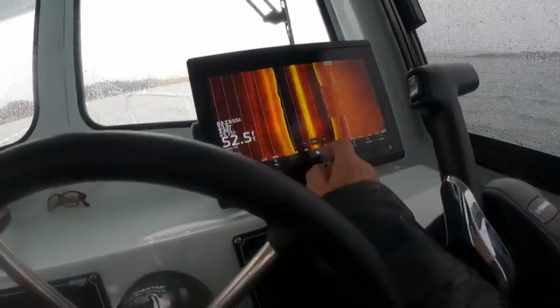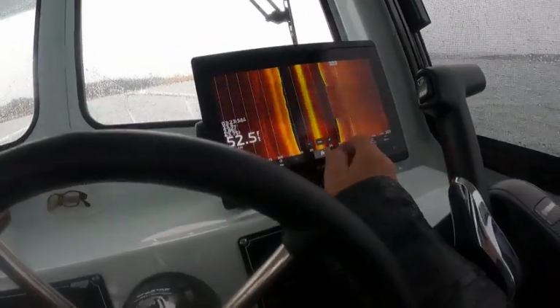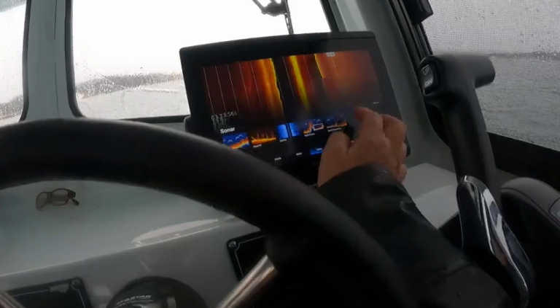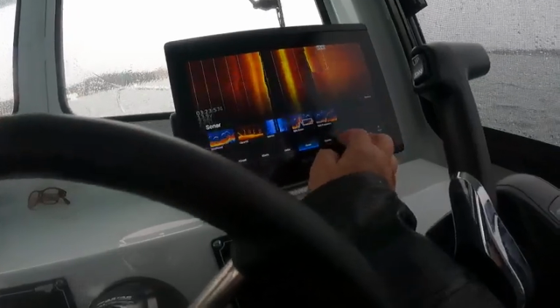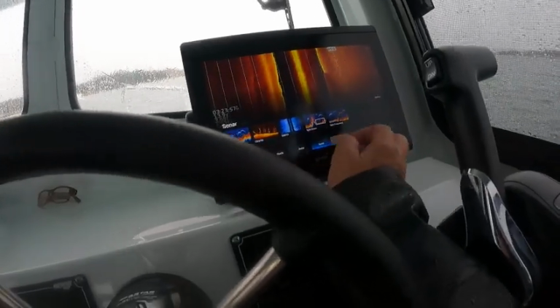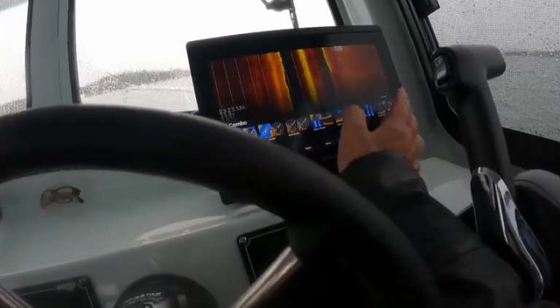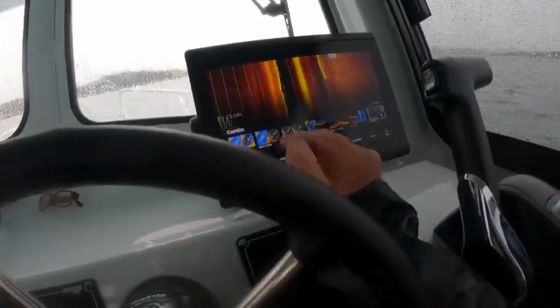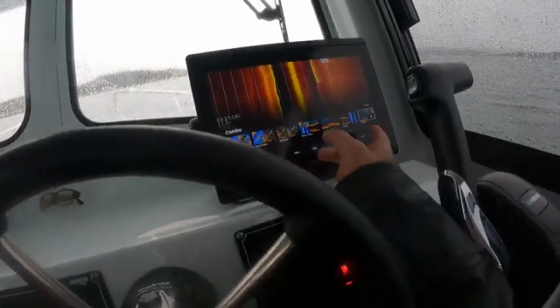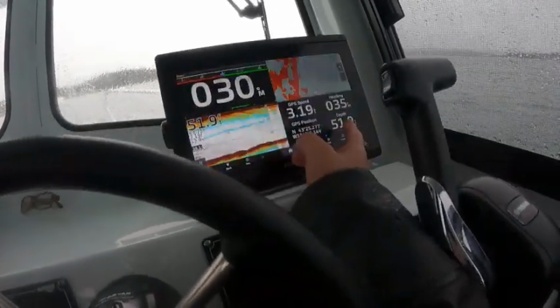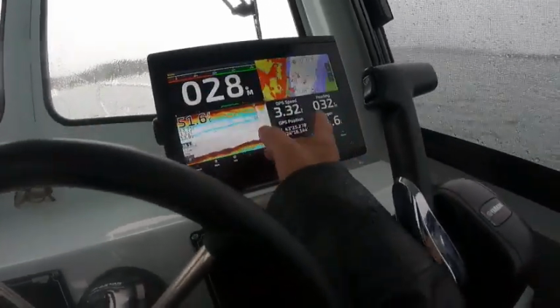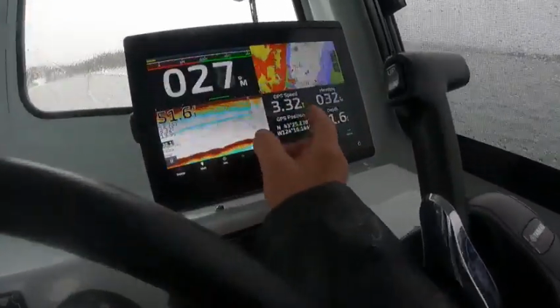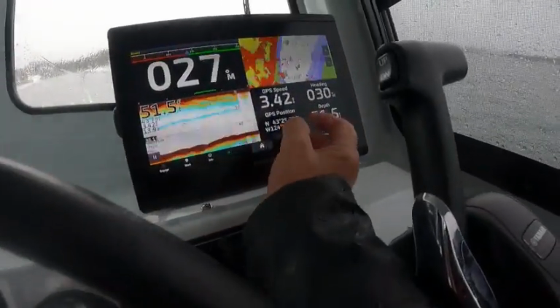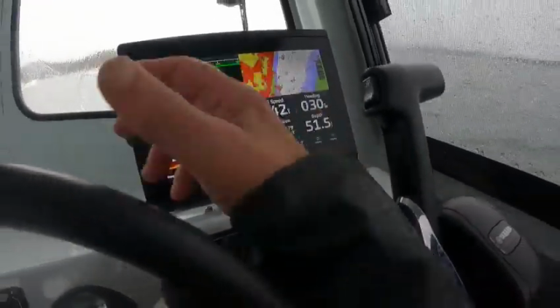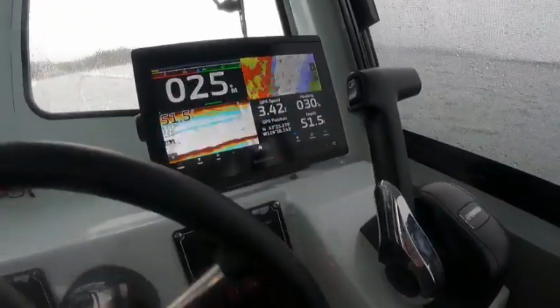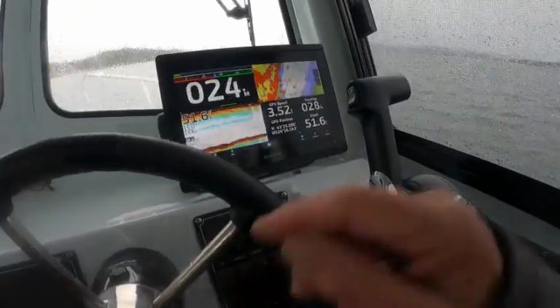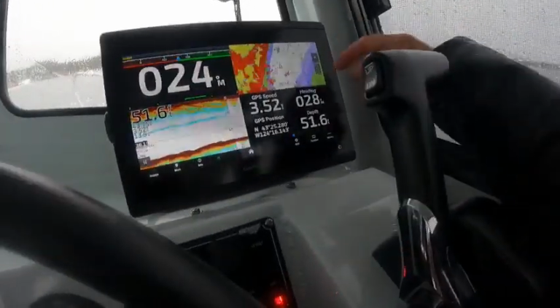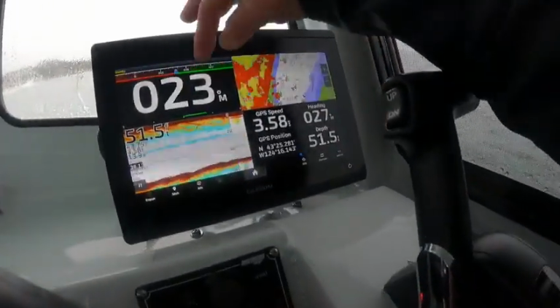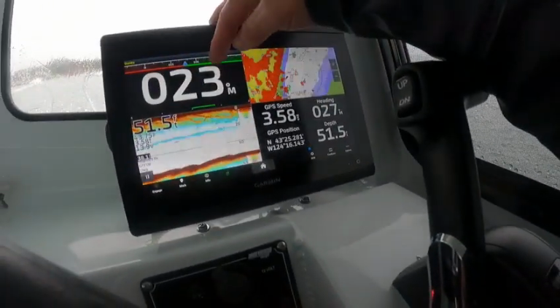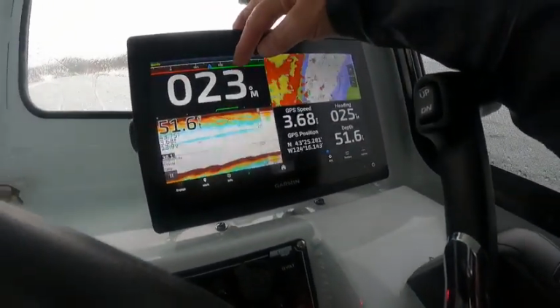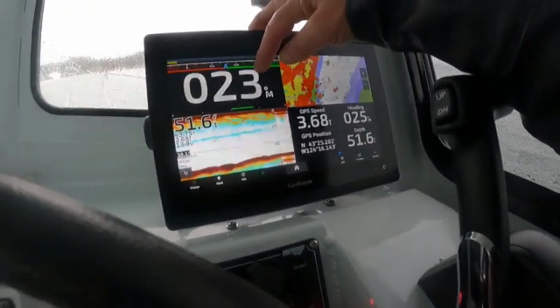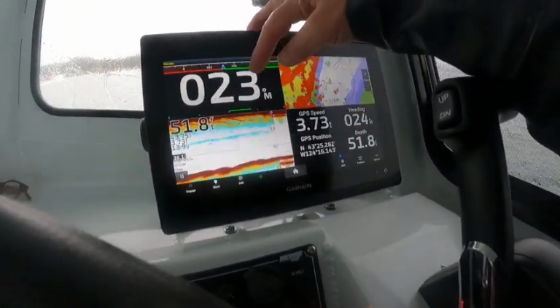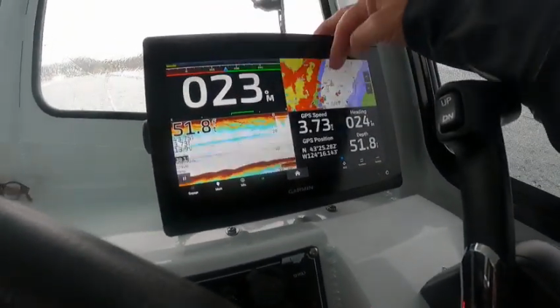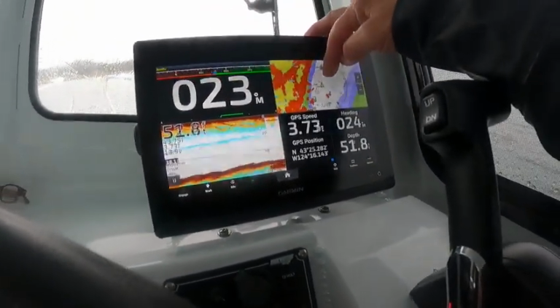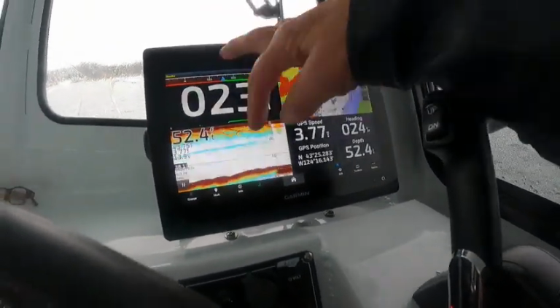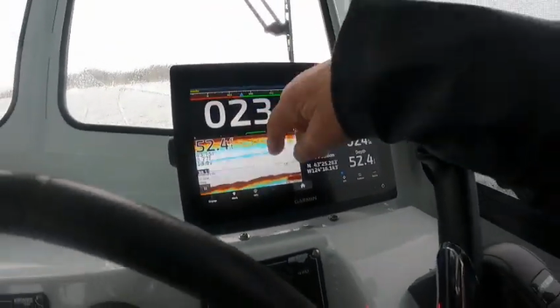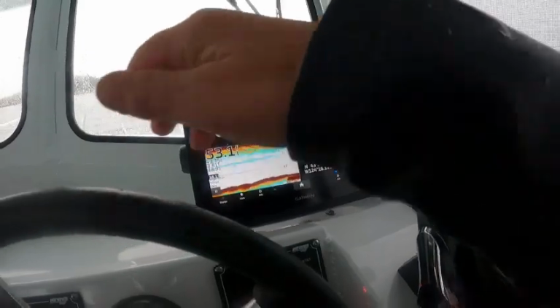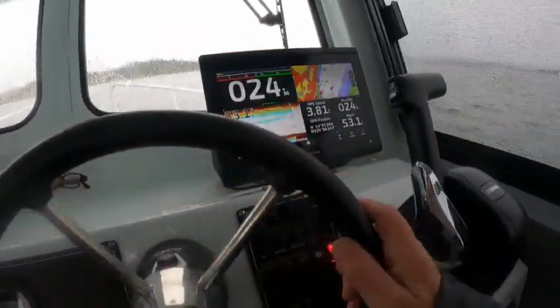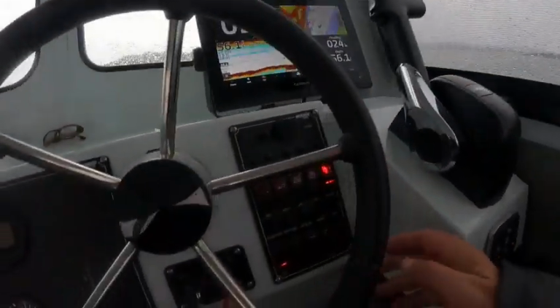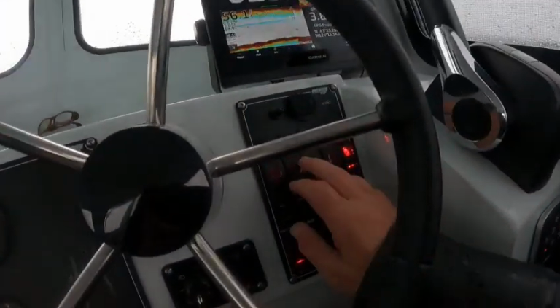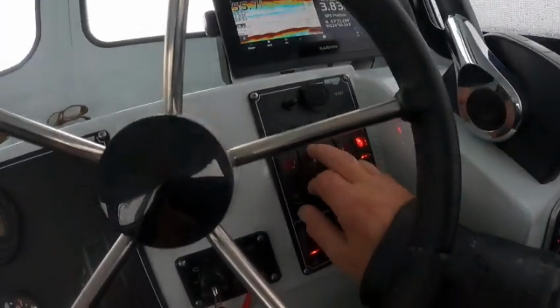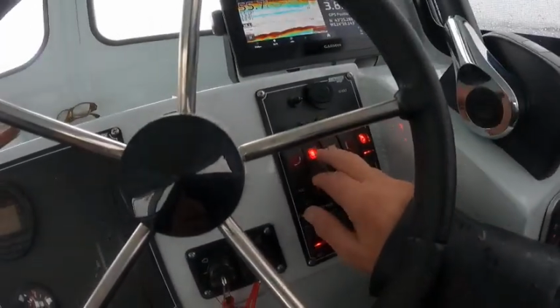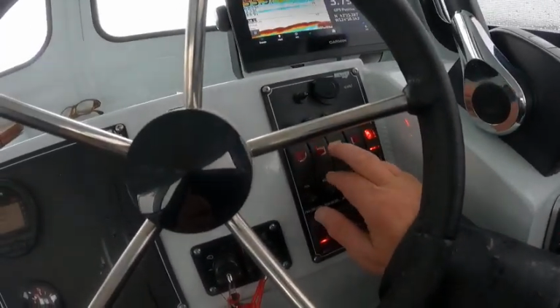Then you go to Combos. I set you up a nice combo page here with your numbers, your autopilot, radar overlay, and sonar right there.